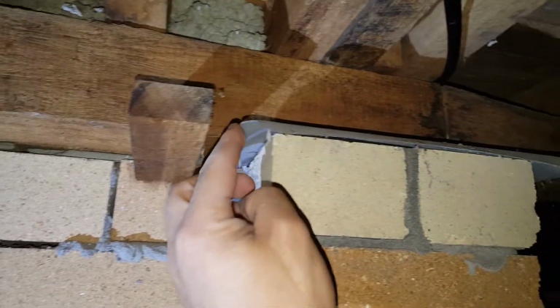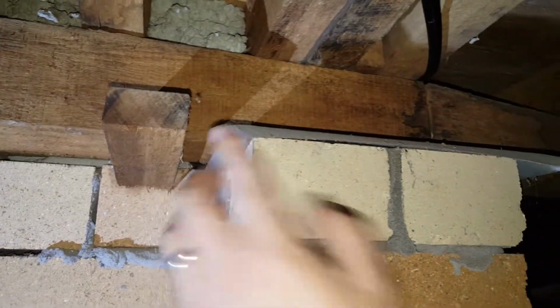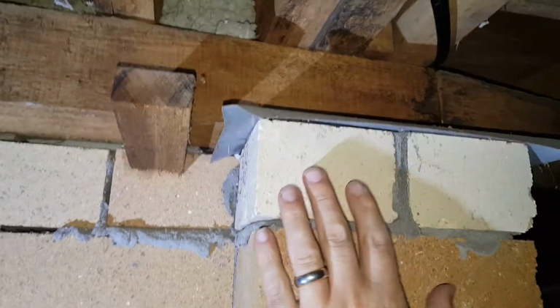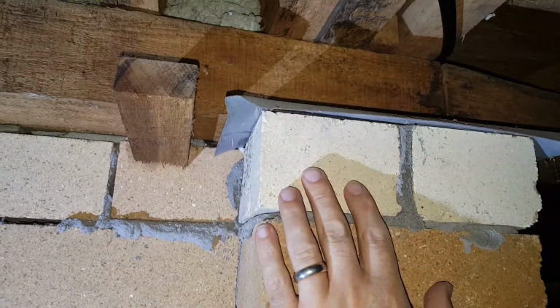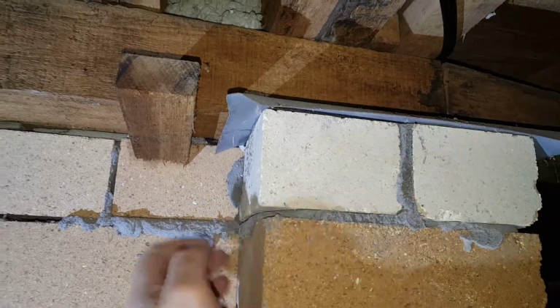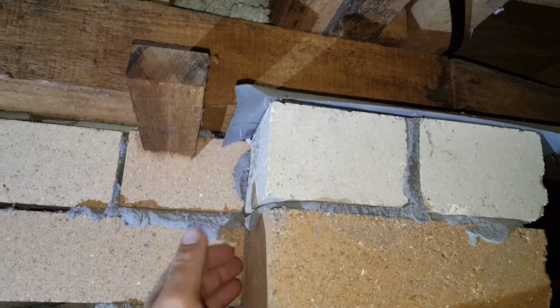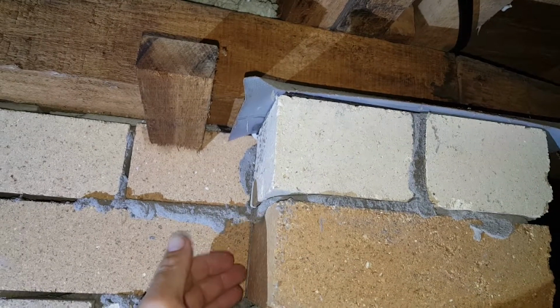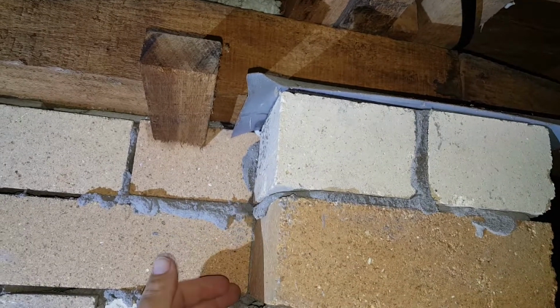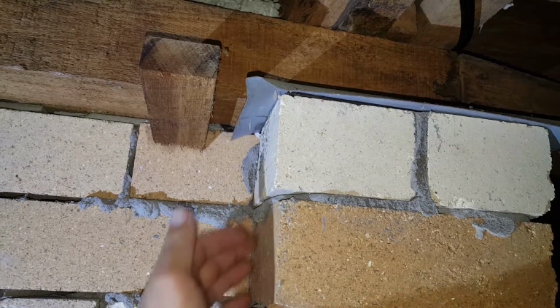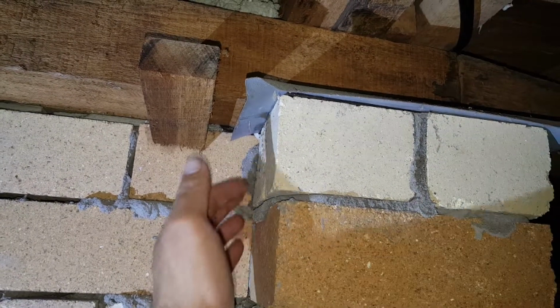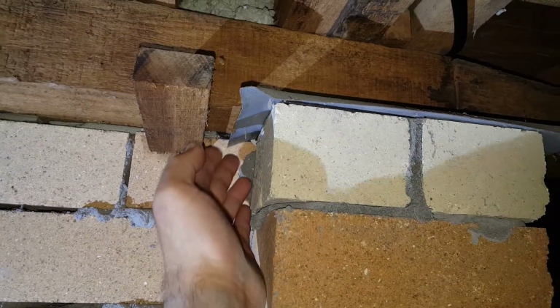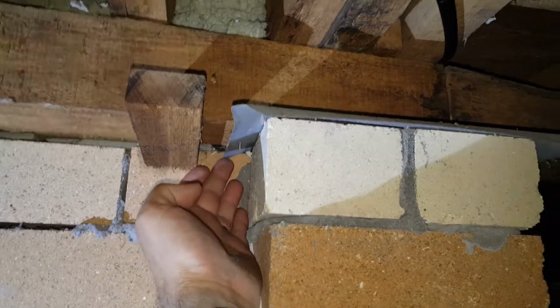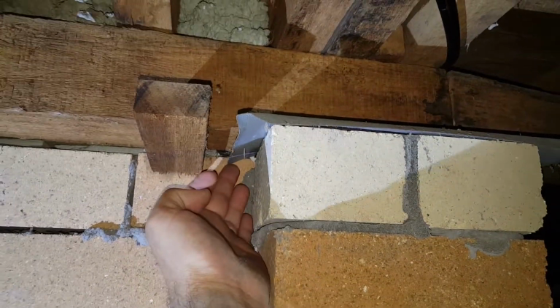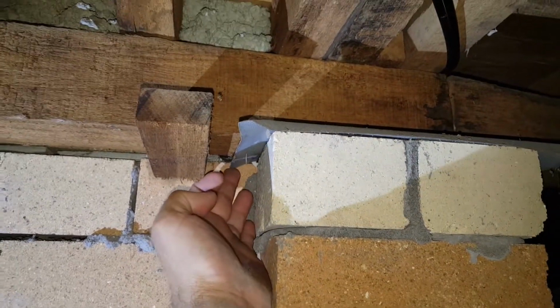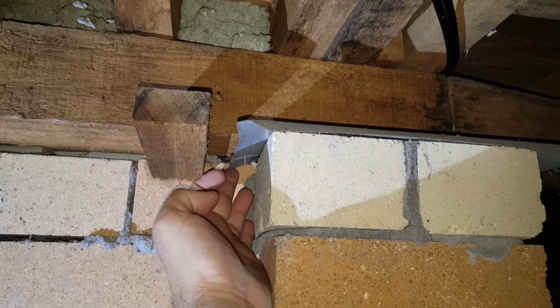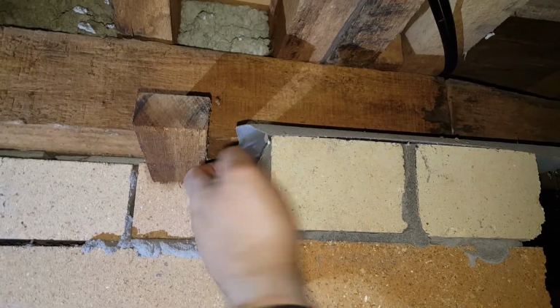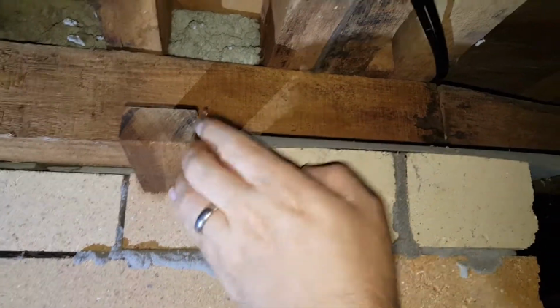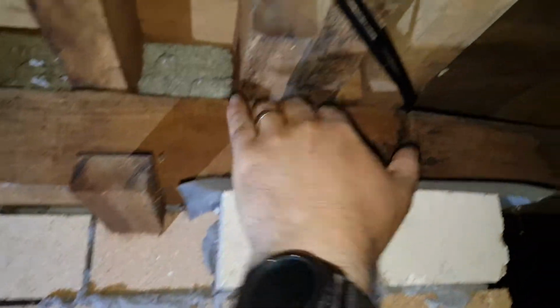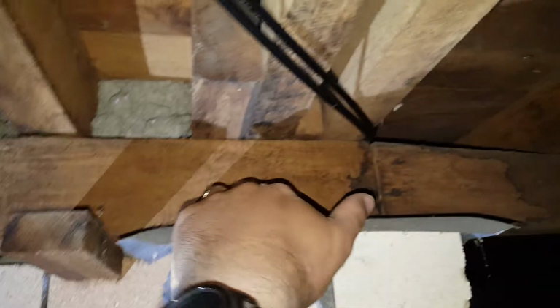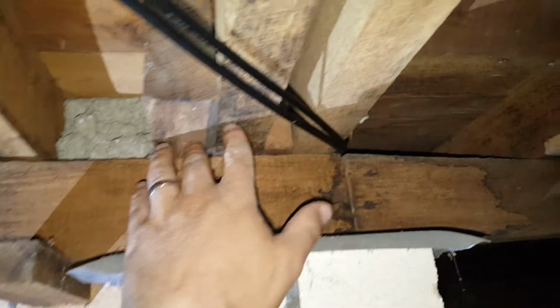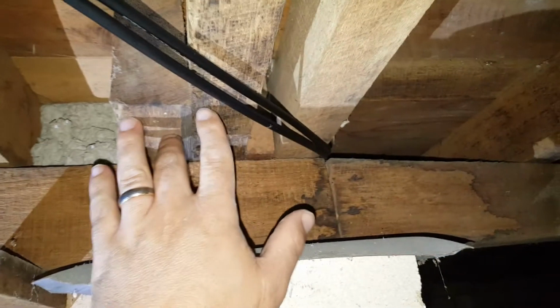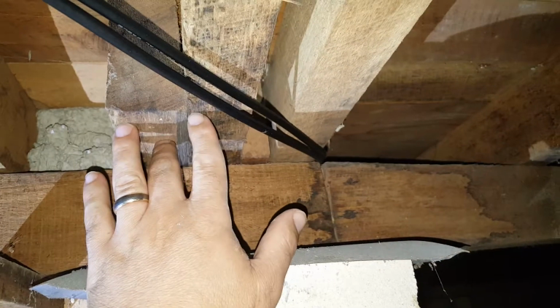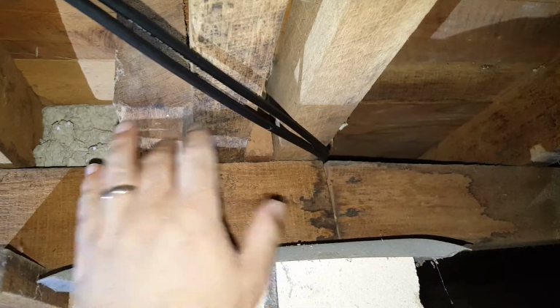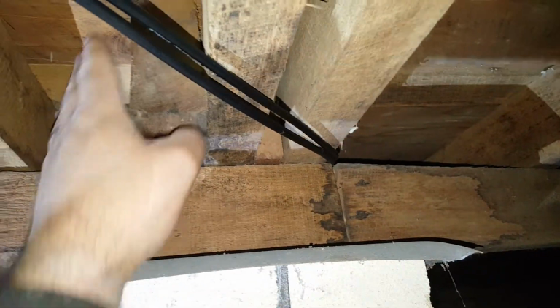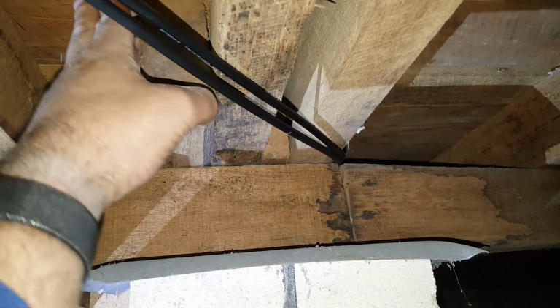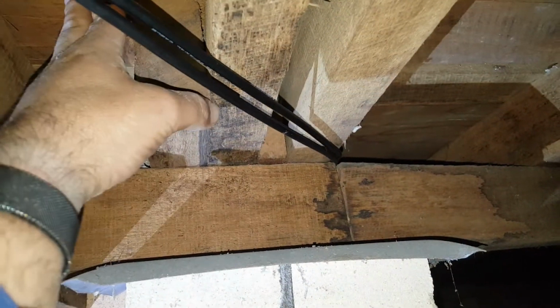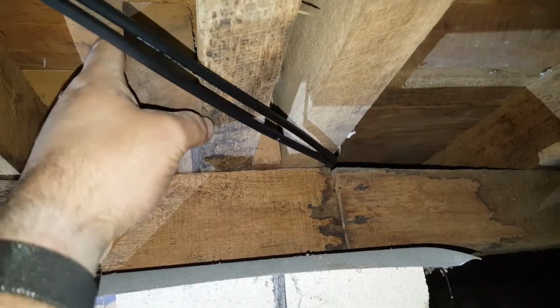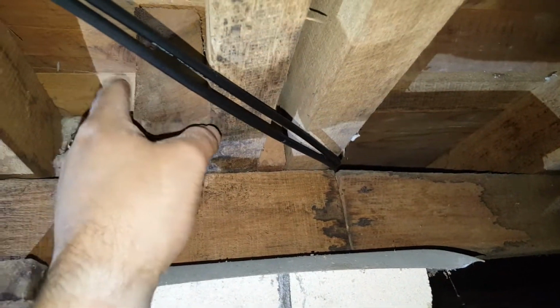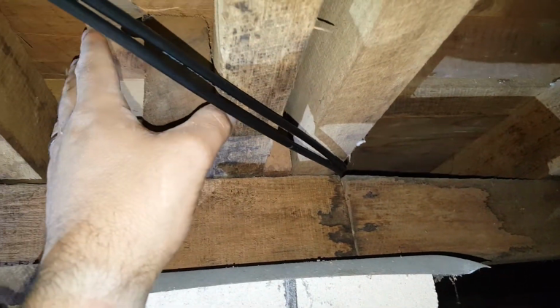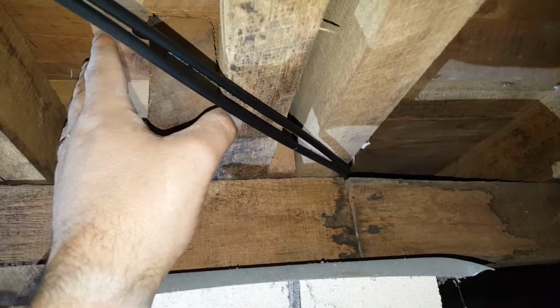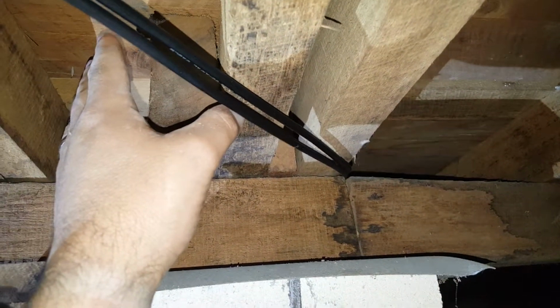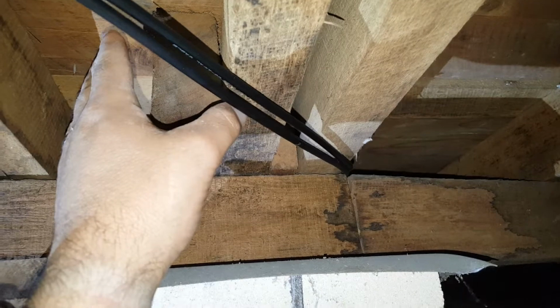So behind this pier, there's a nice little gap there. Termites can come in behind this ant capping and then into the timbers — here's your flooring — and that goes straight into the structure itself.